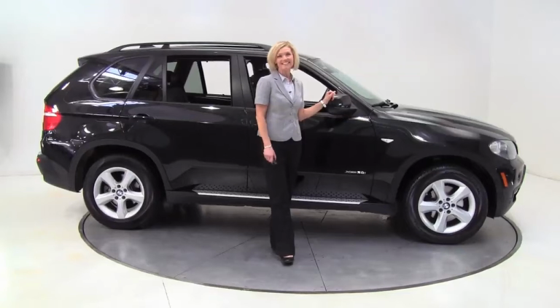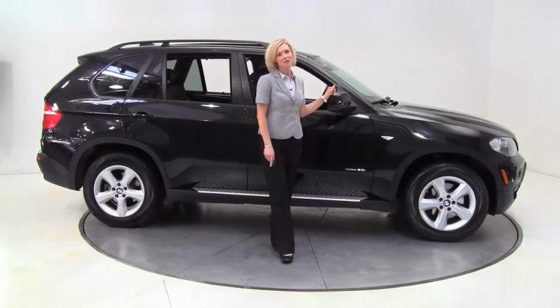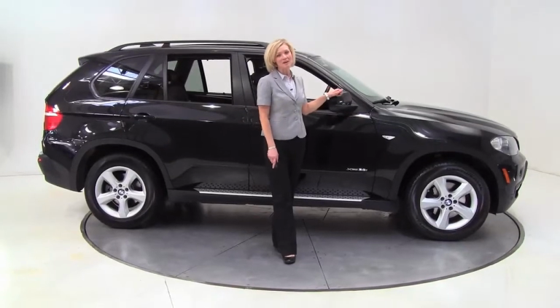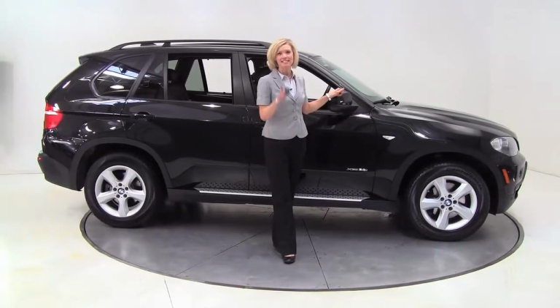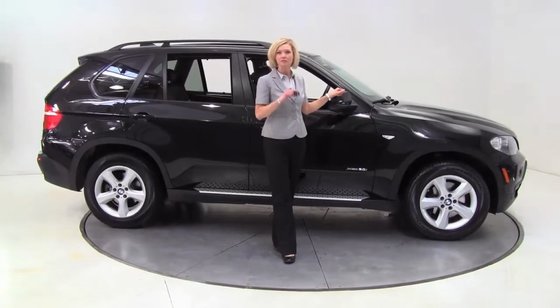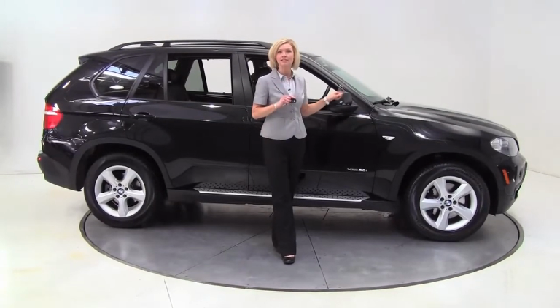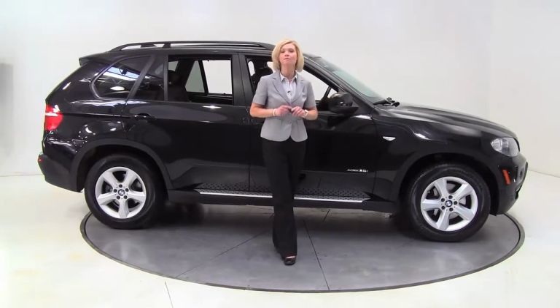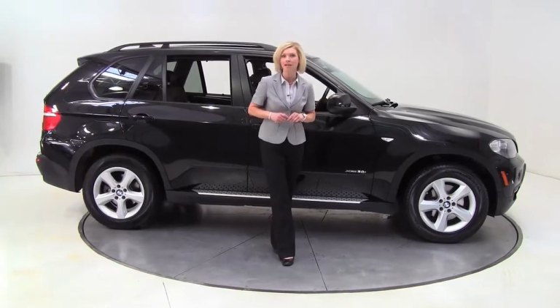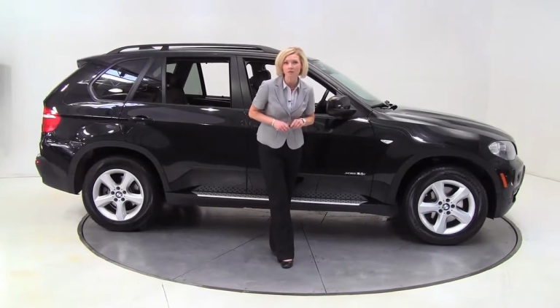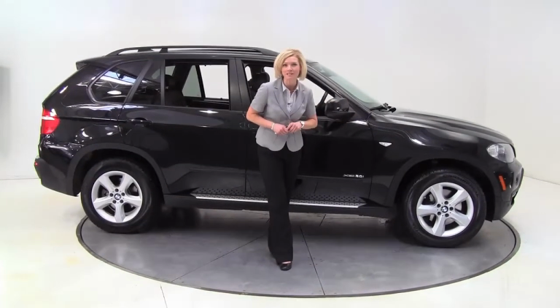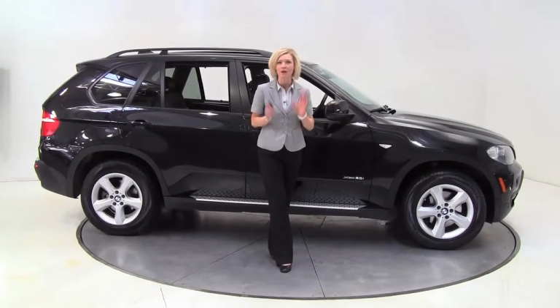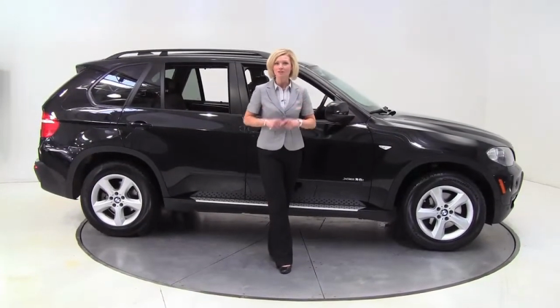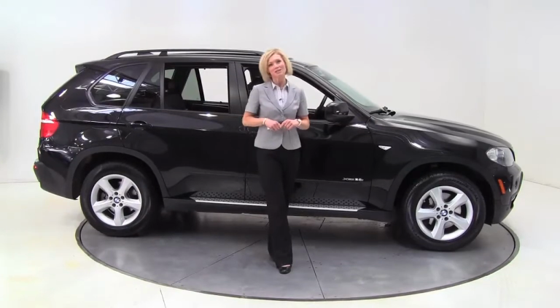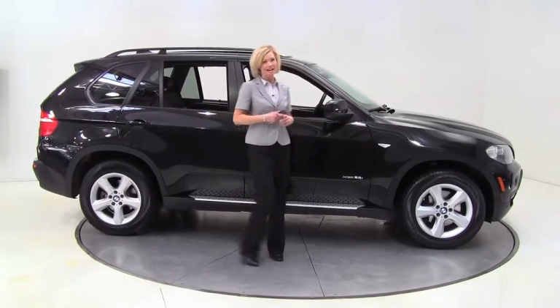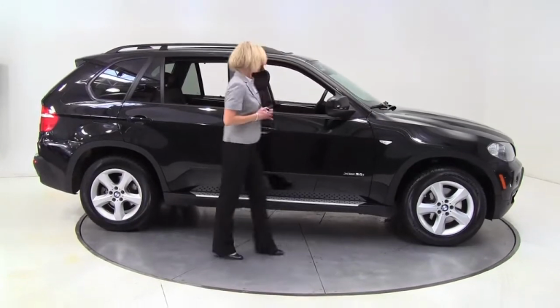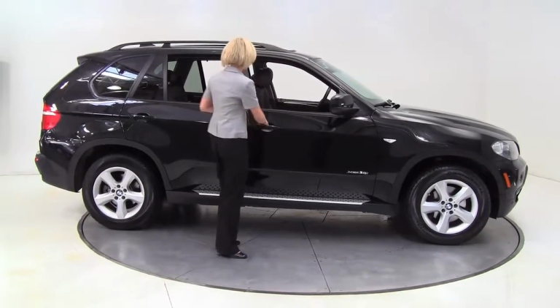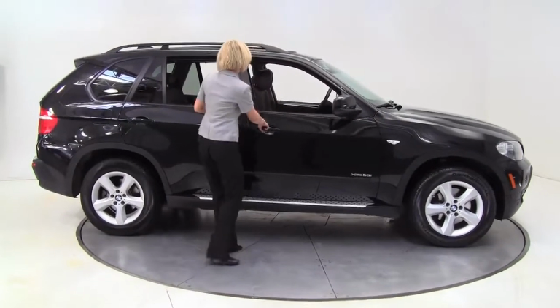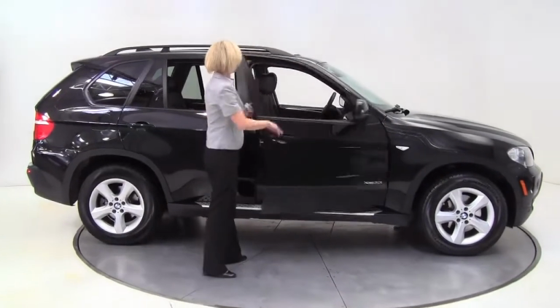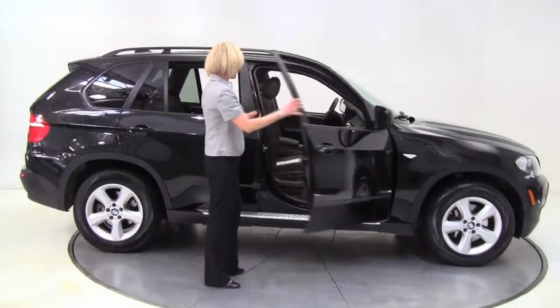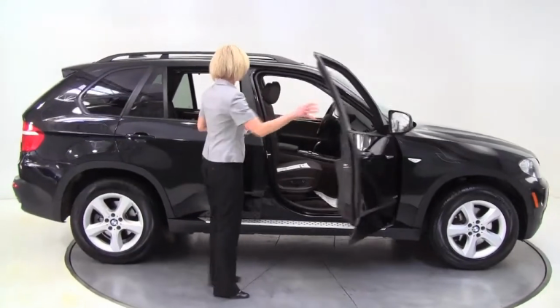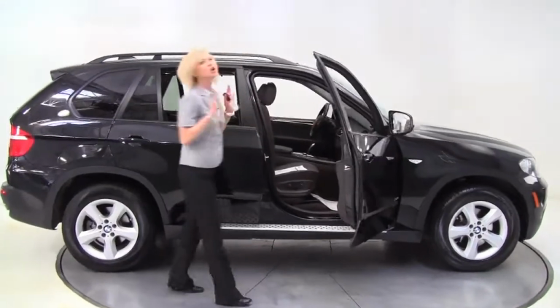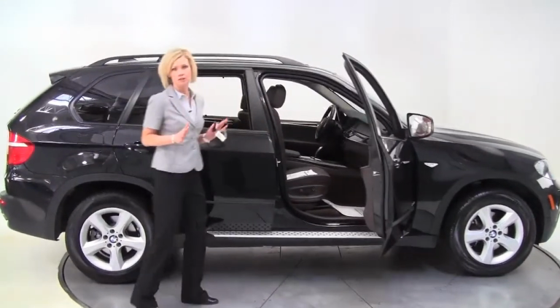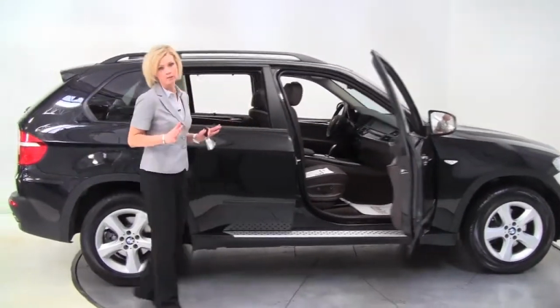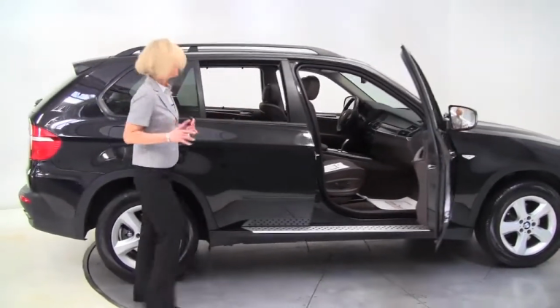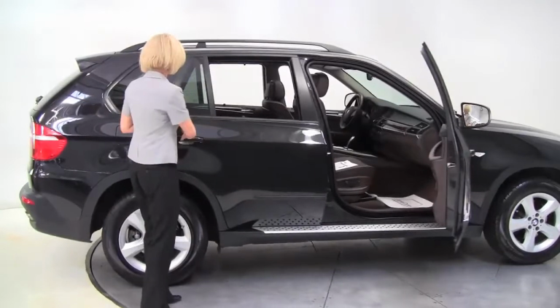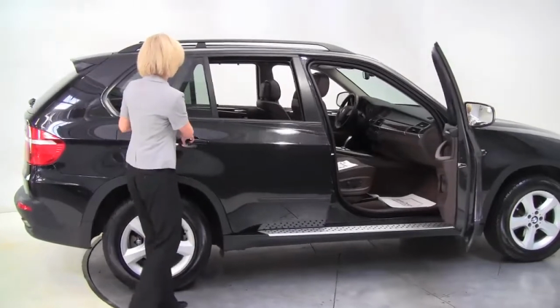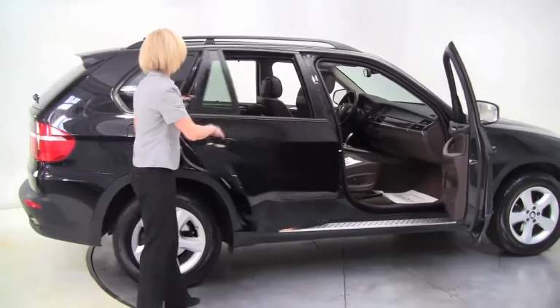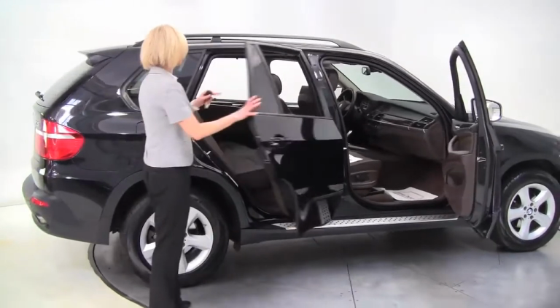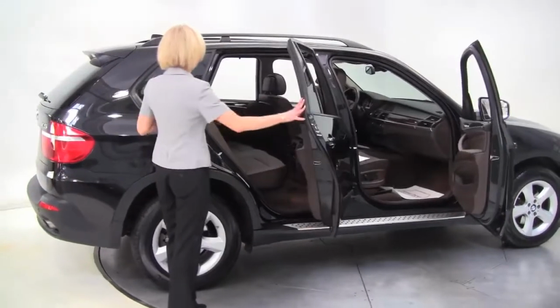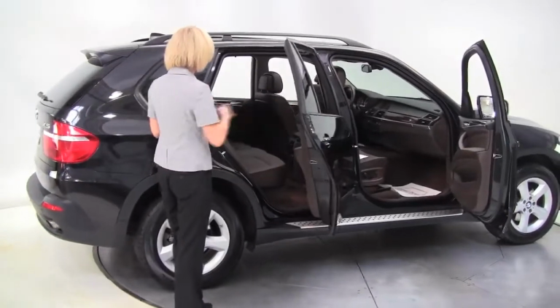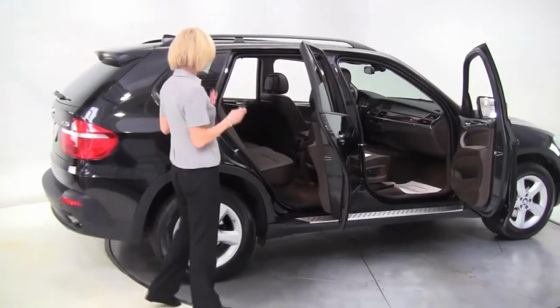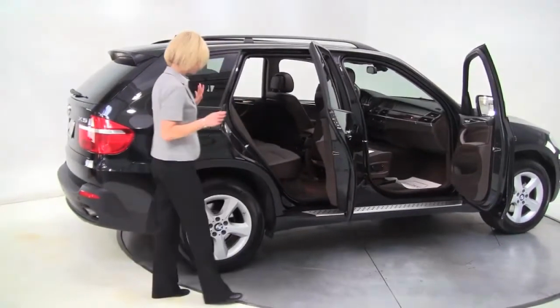Hello there, wise buyers. This is Erin coming to you once again from Feldman Imports, Bloomington, Minnesota, with a 2009 BMW X5, black, with a gorgeous brown leather interior. This is a one-owner vehicle, and it is absolutely stunning.